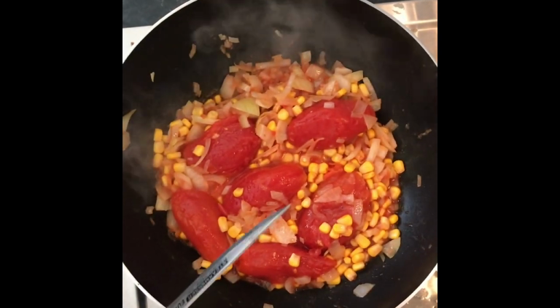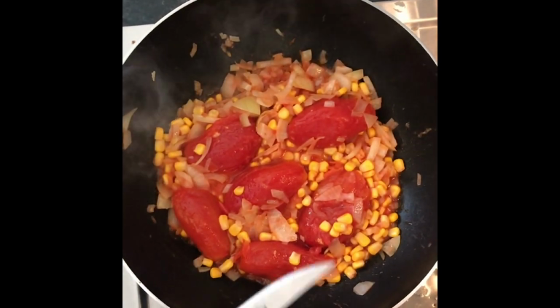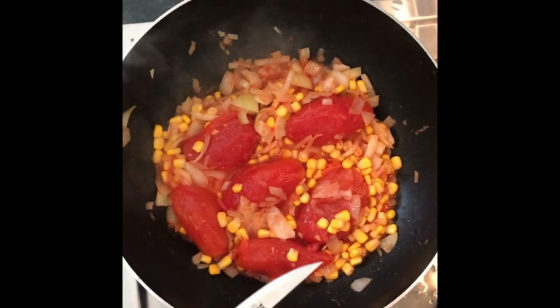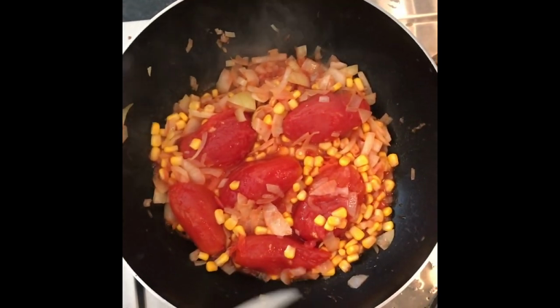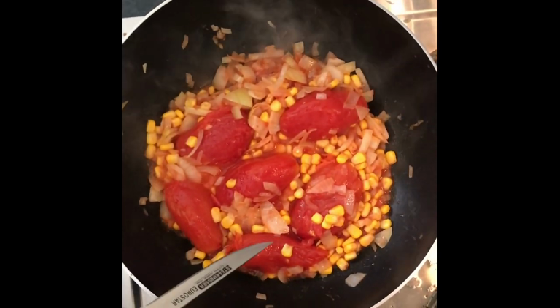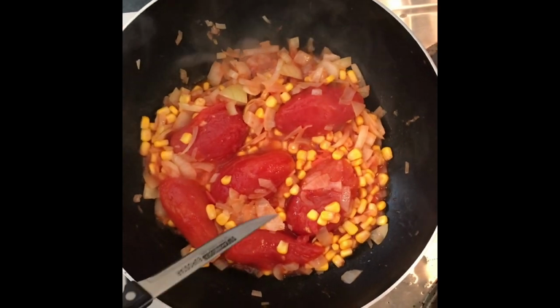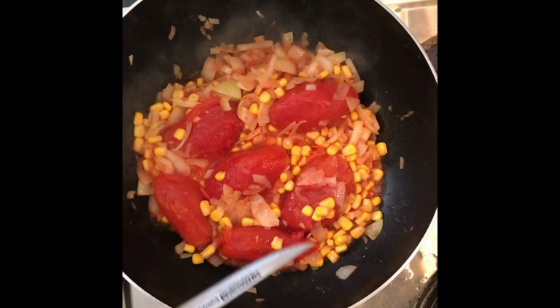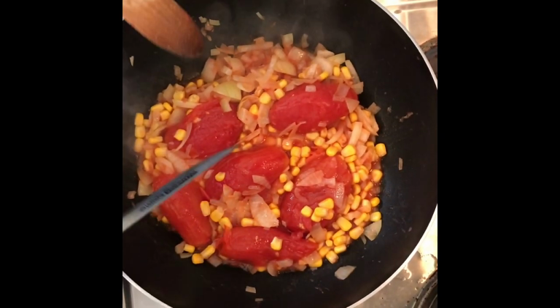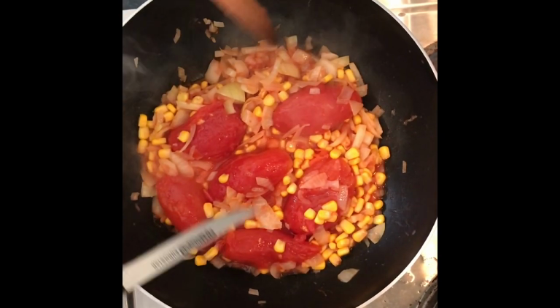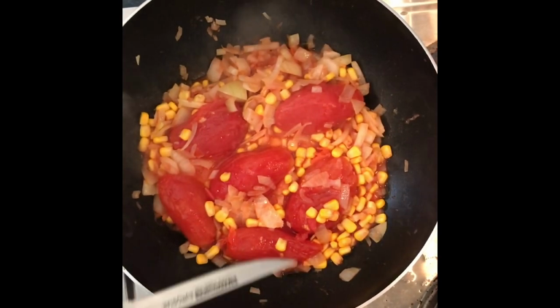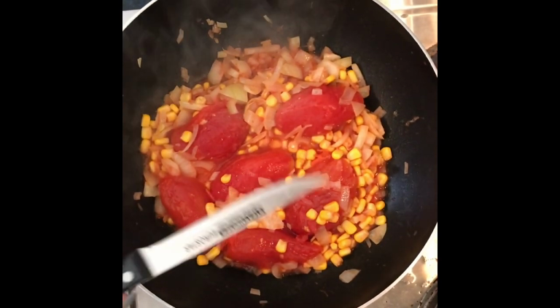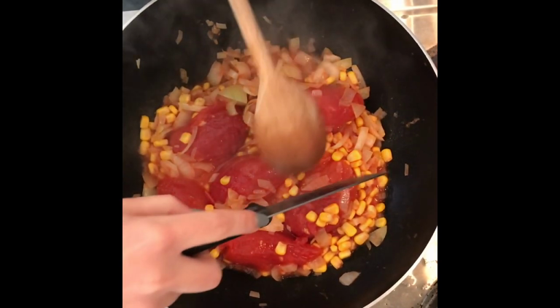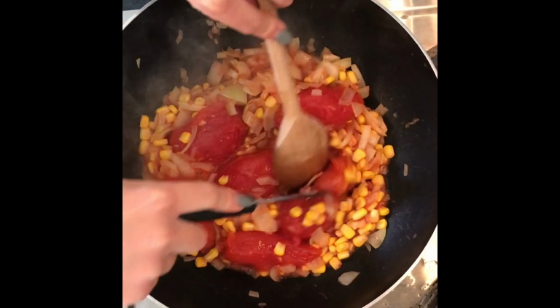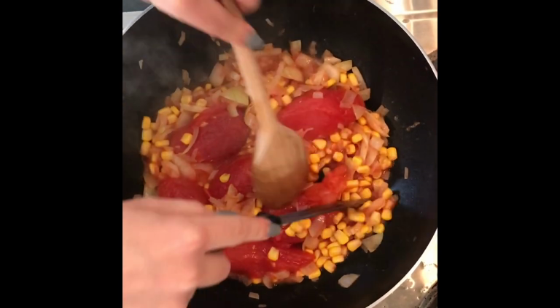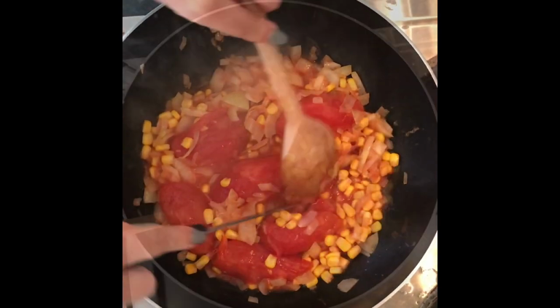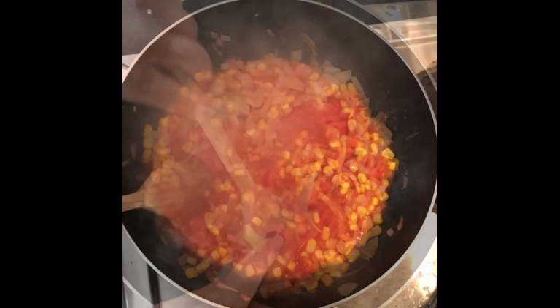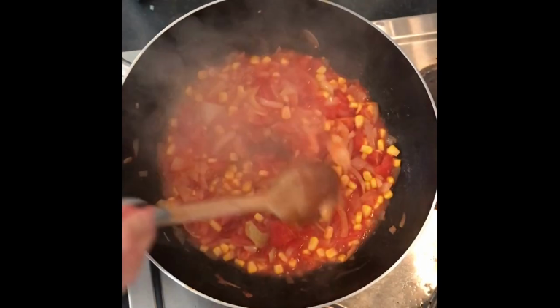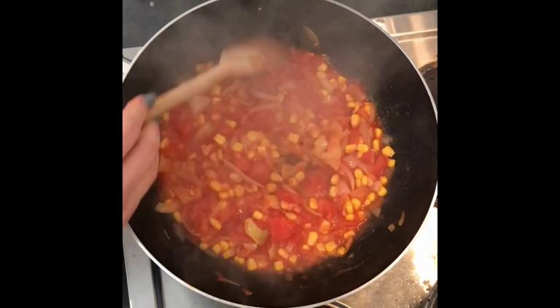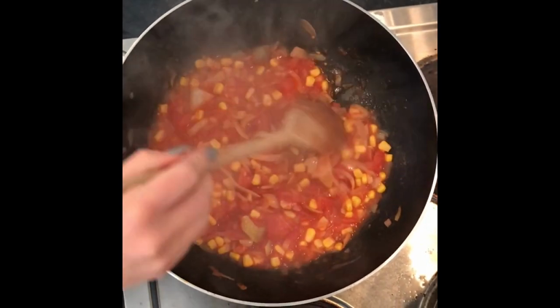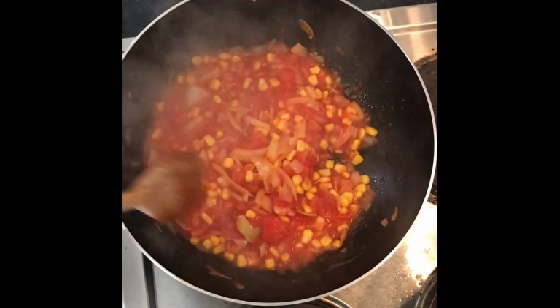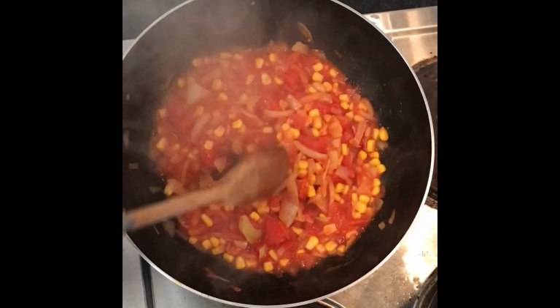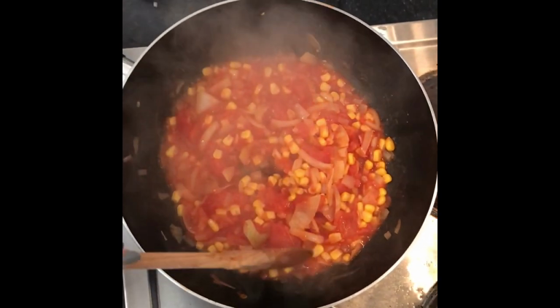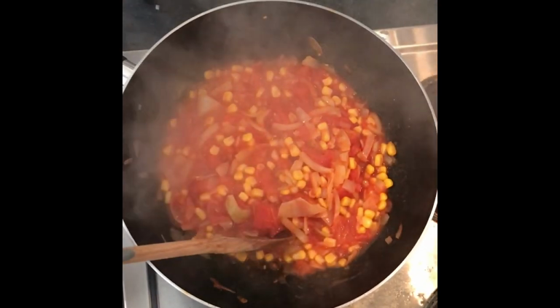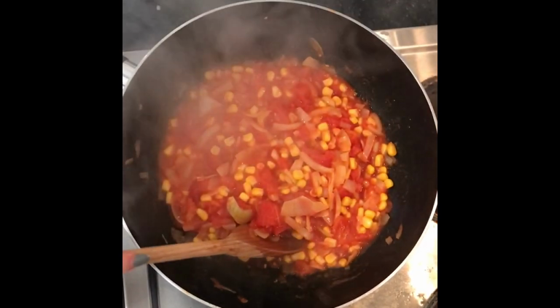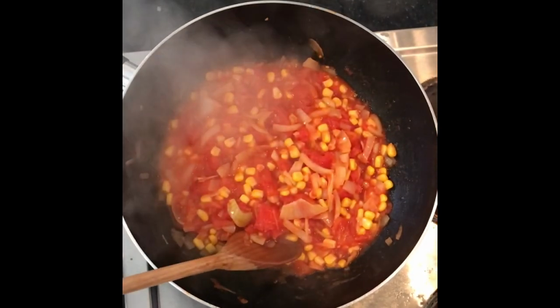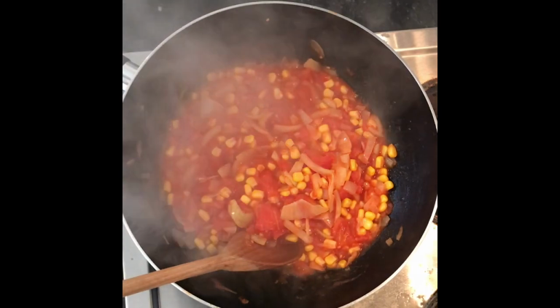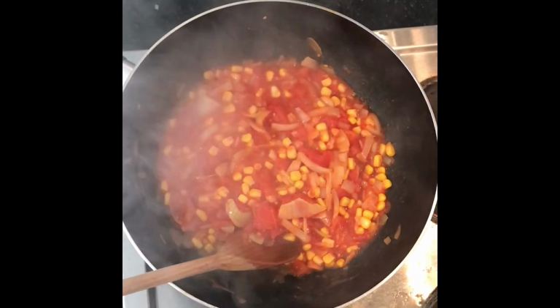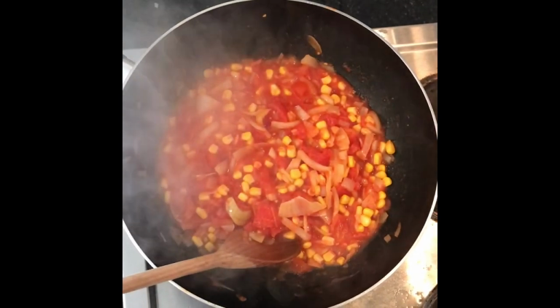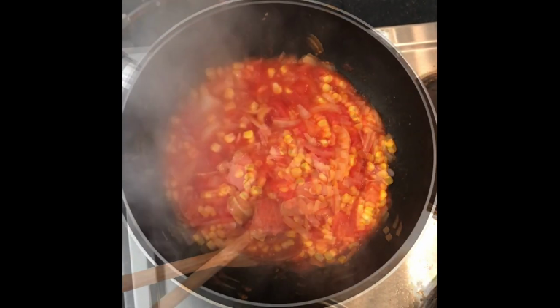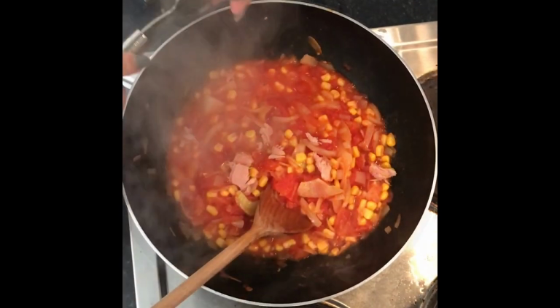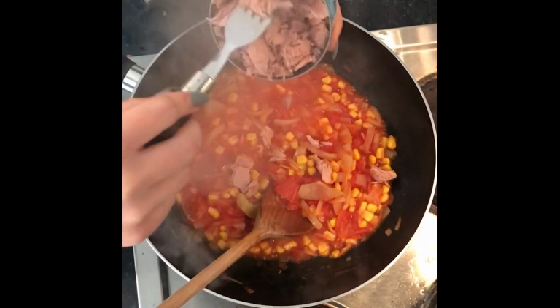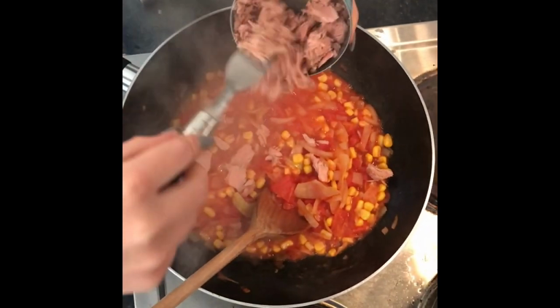You can either buy chopped tomatoes or you can get plum tomatoes like these. When you get plum tomatoes you can leave them whole, but we prefer them chopped. This is what the tomatoes look like when they've been chopped — it just adds a little bit more texture to your dish. Next we have the tuna.